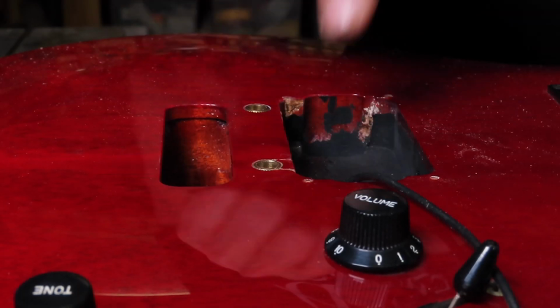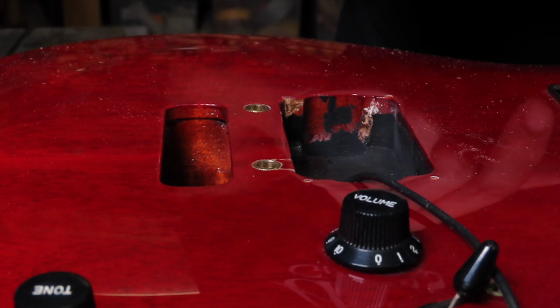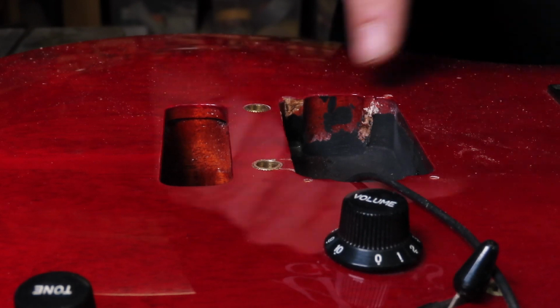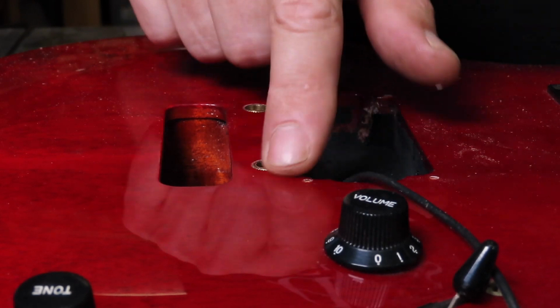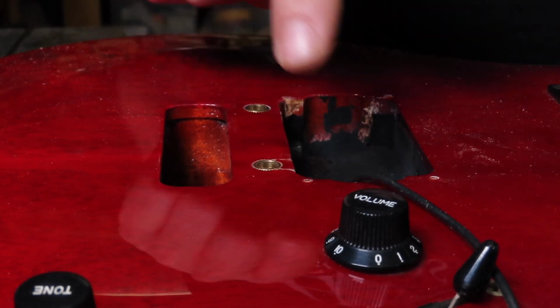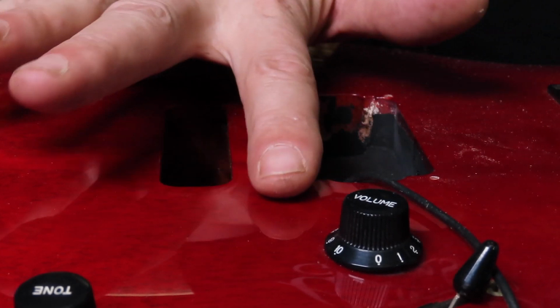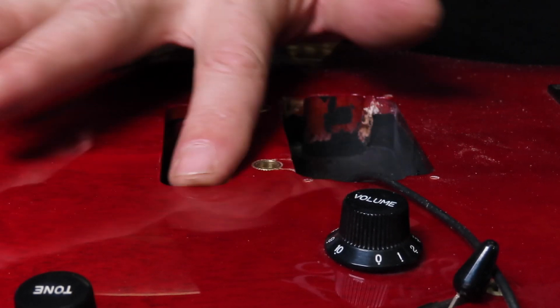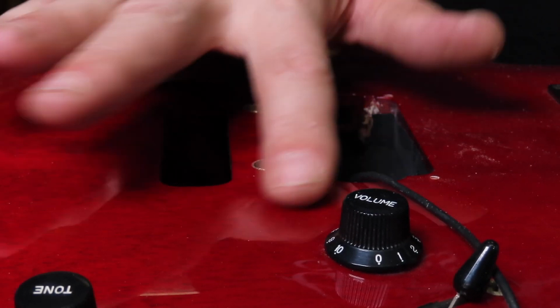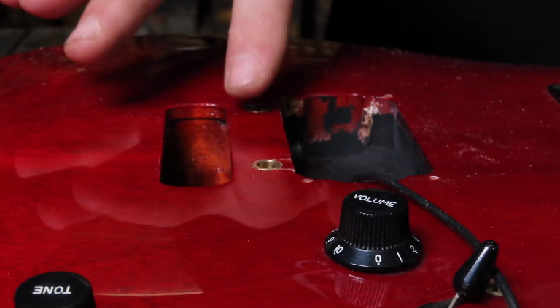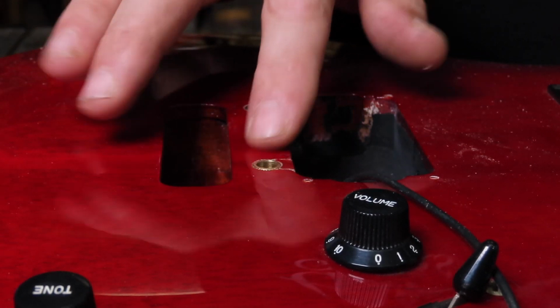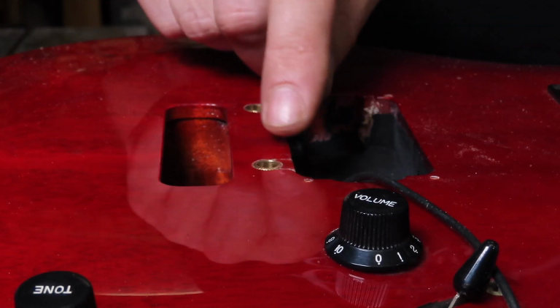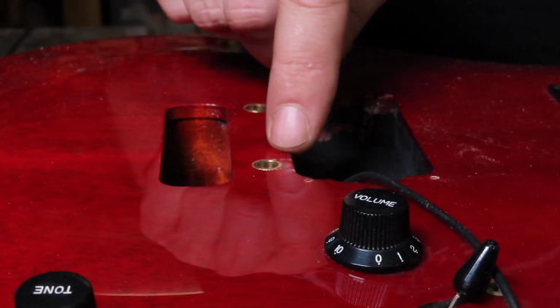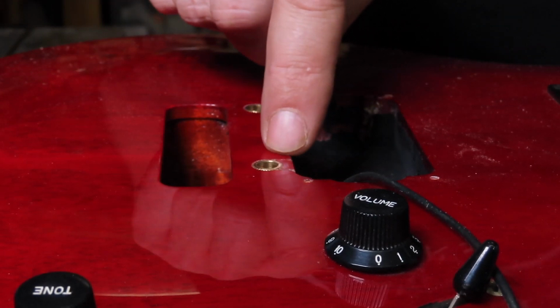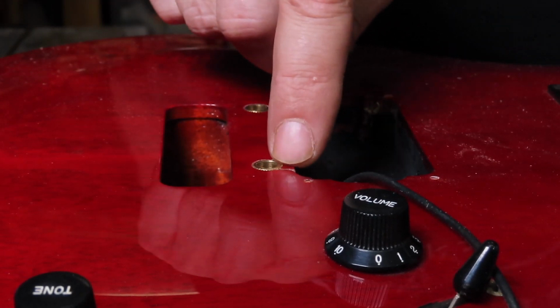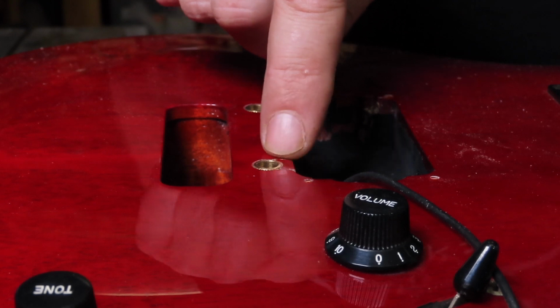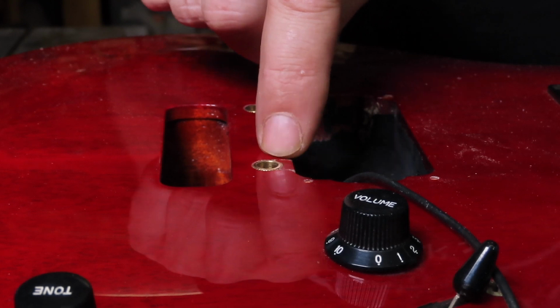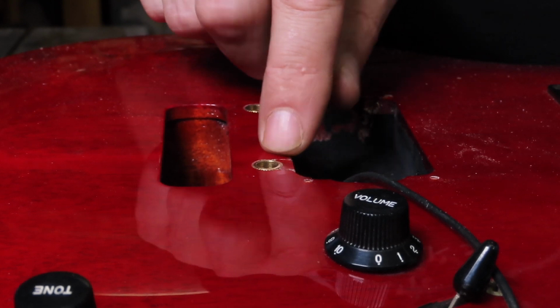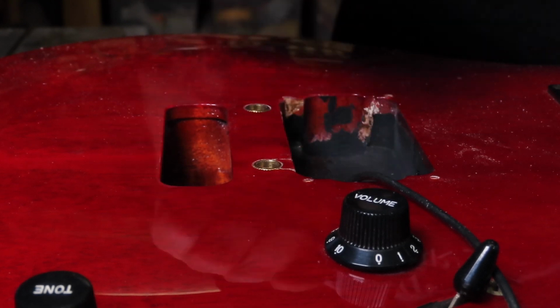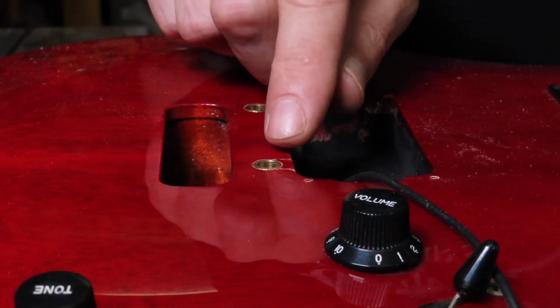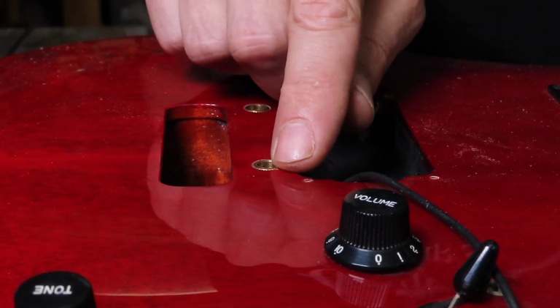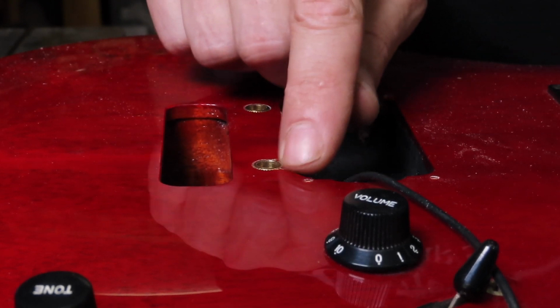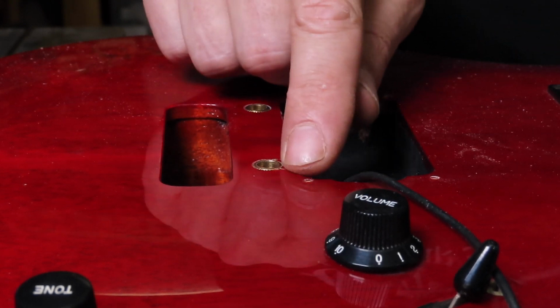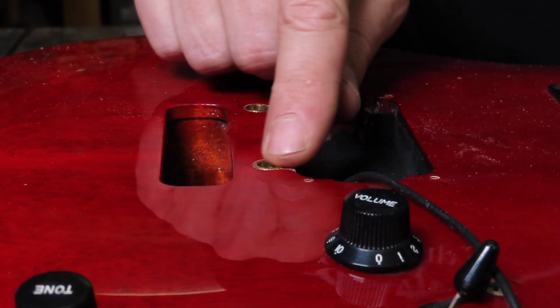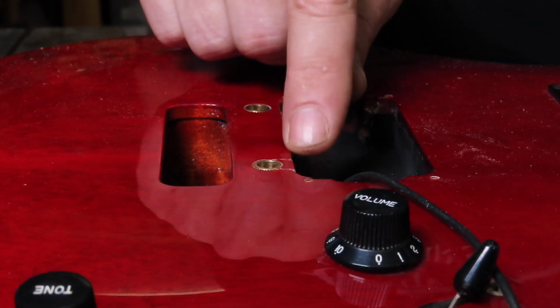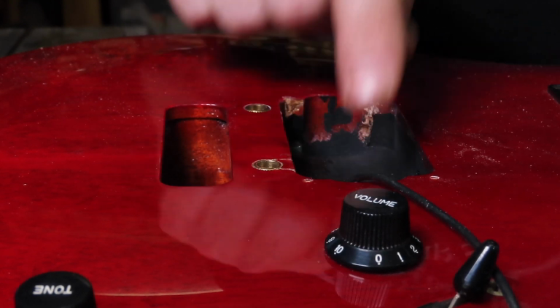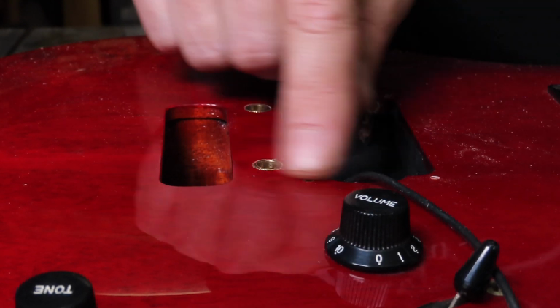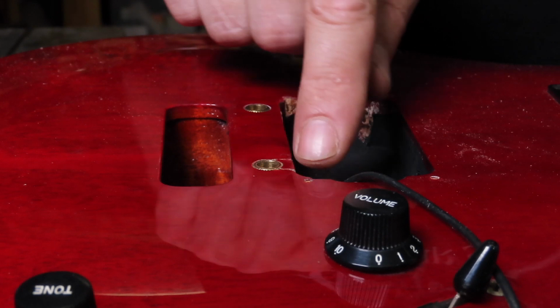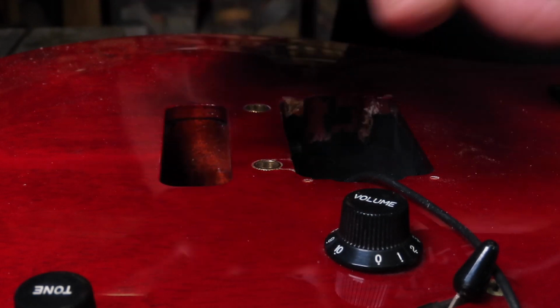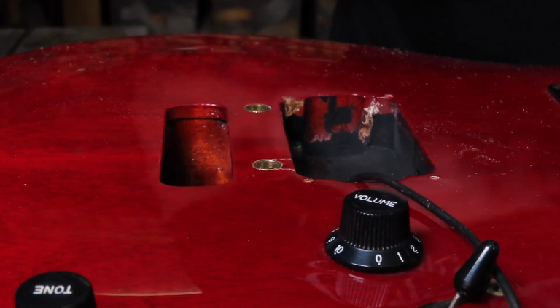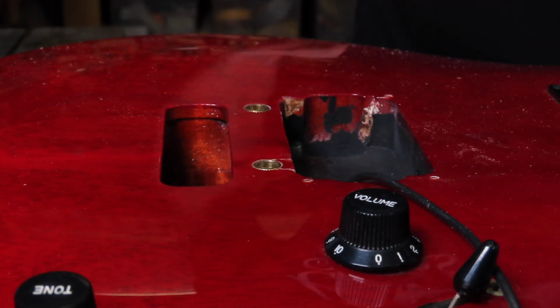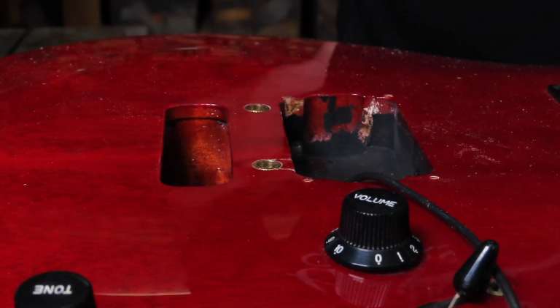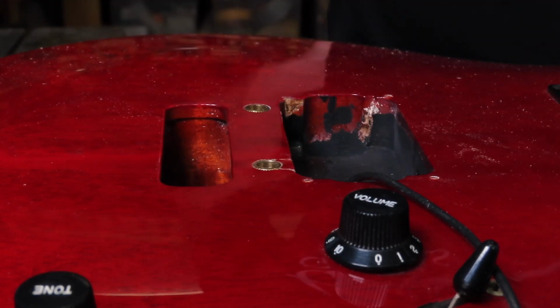It's nice and flush. I'm going to clean the guitar a bit, try to hide the two little cracks with a tiny bit of super glue, polish it, and then reassemble the guitar.